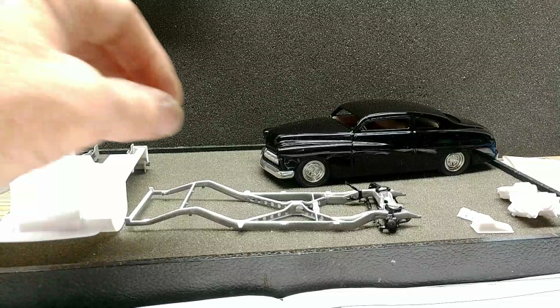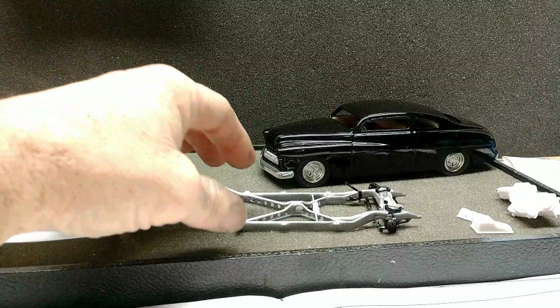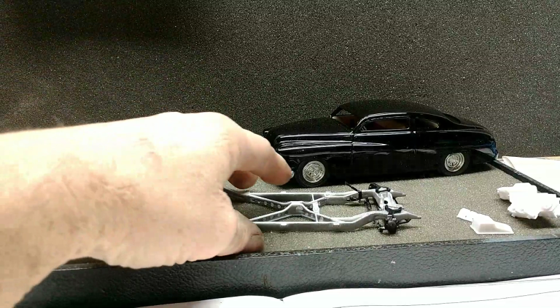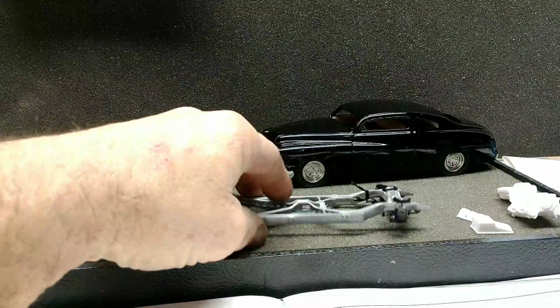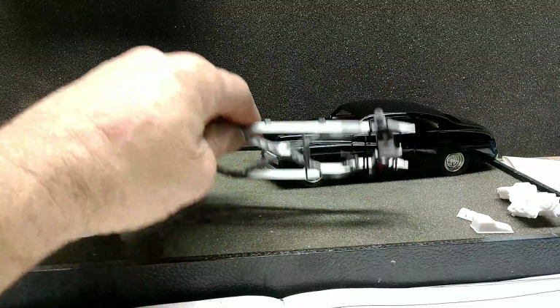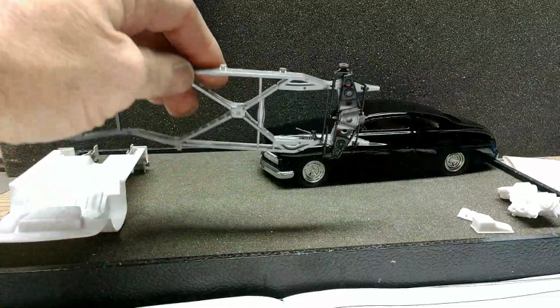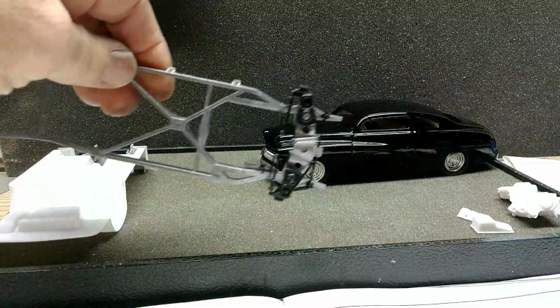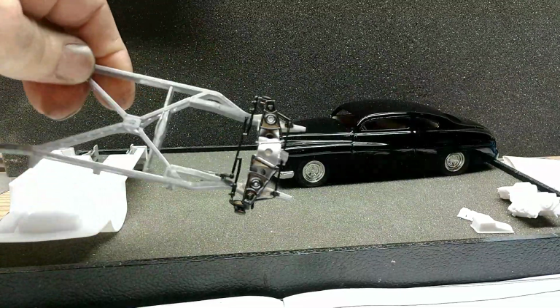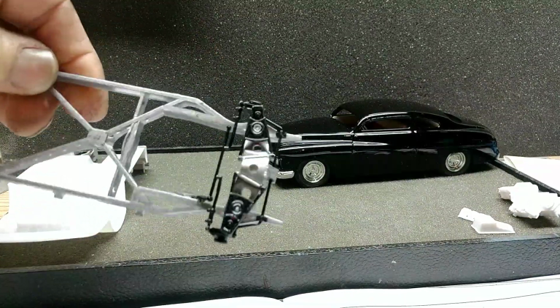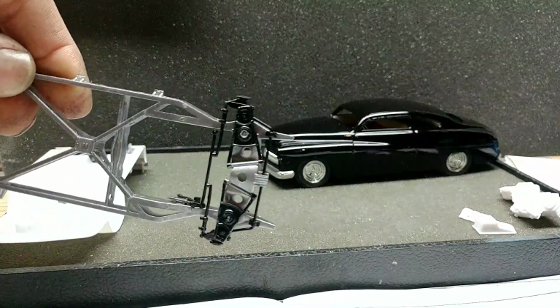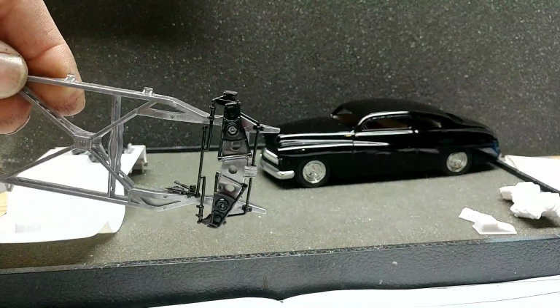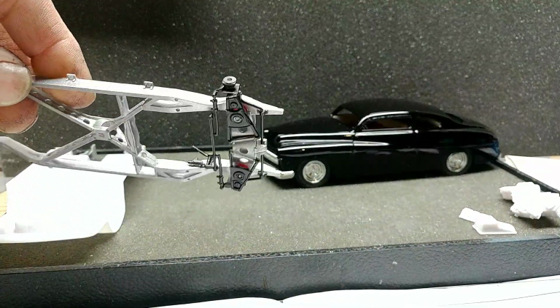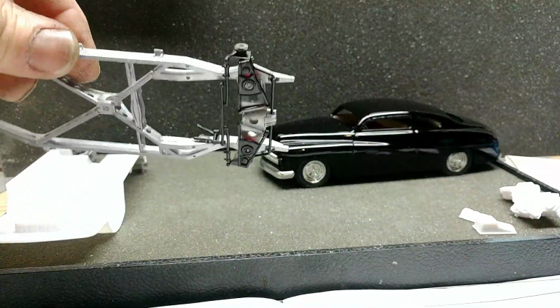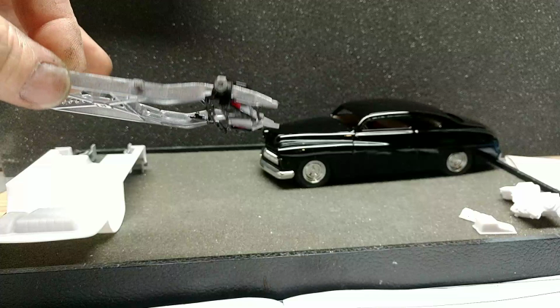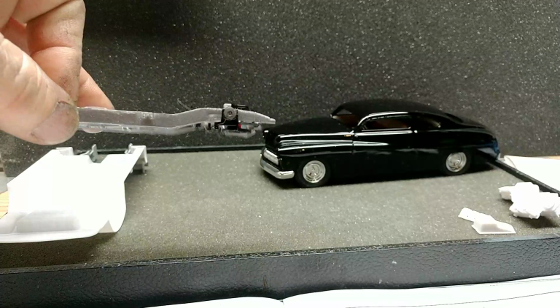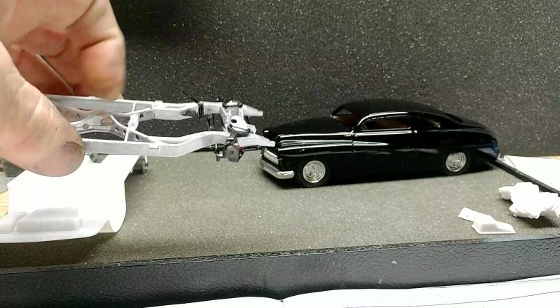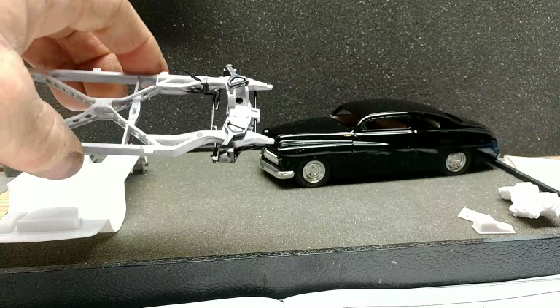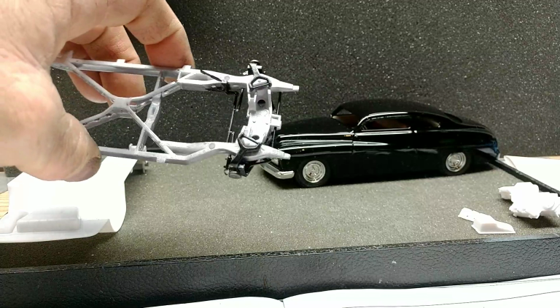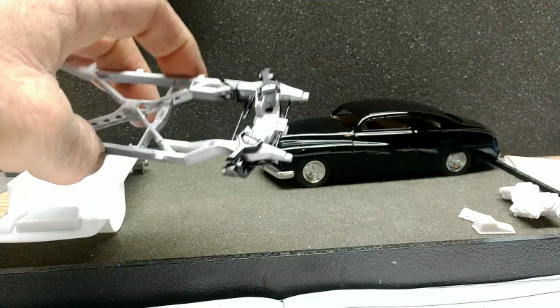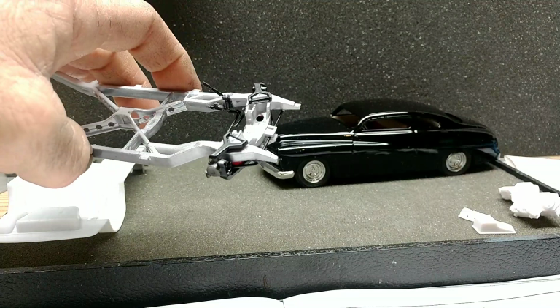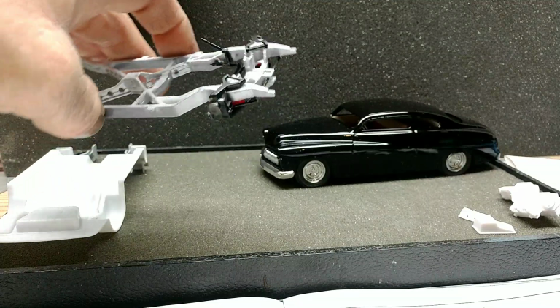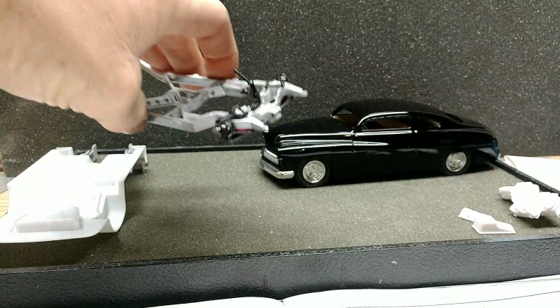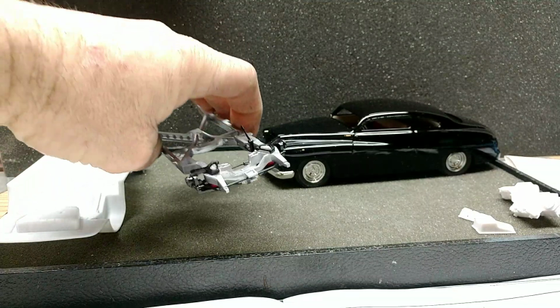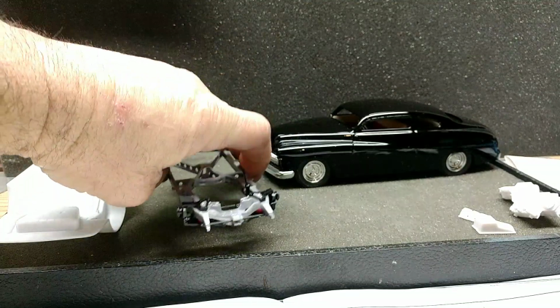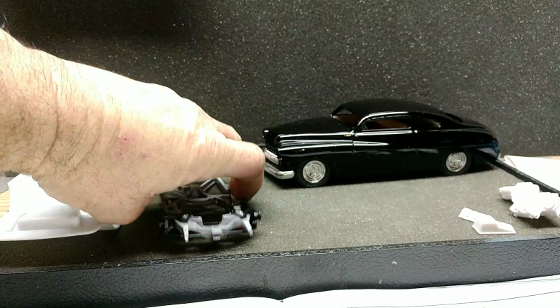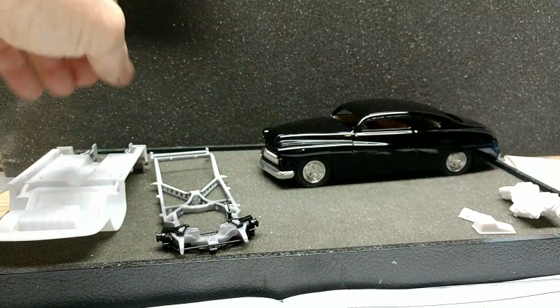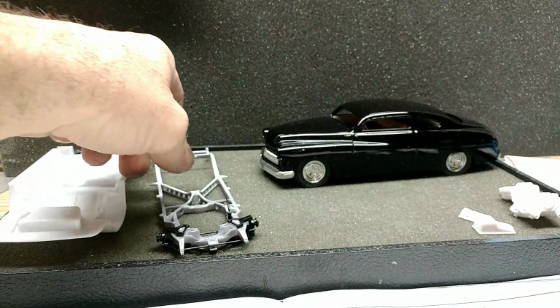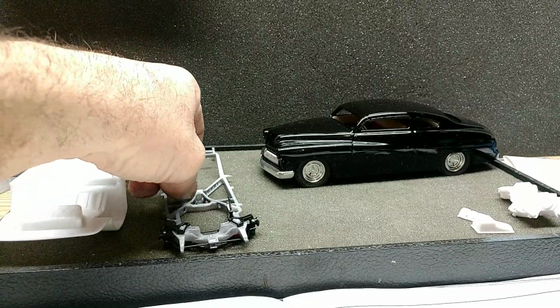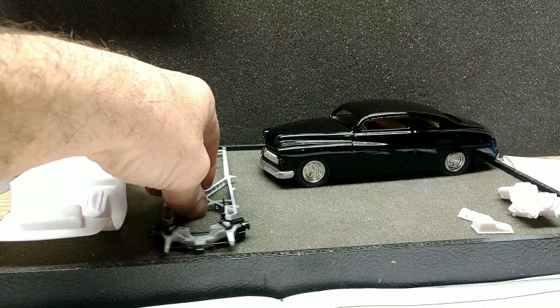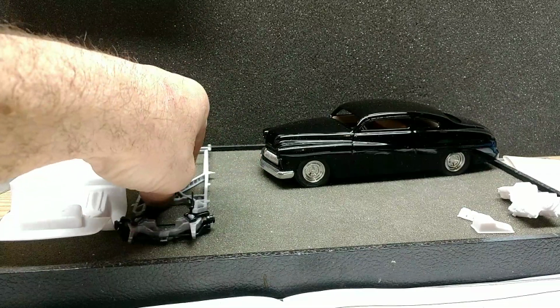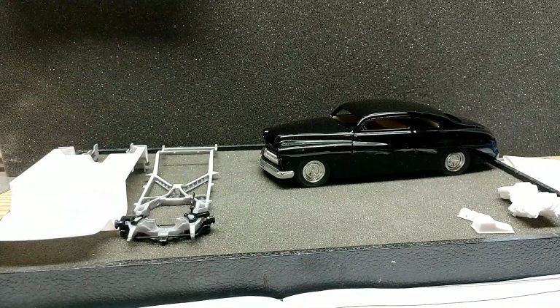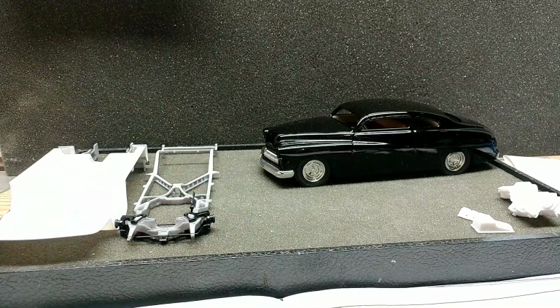On this one, starting to get the under suspension put on. So not a lot done there yet, but that's a start. Other than that, that's about all I got done on that yet.